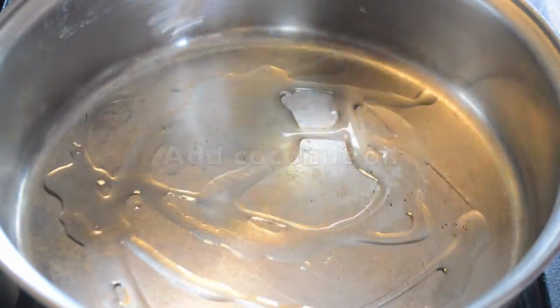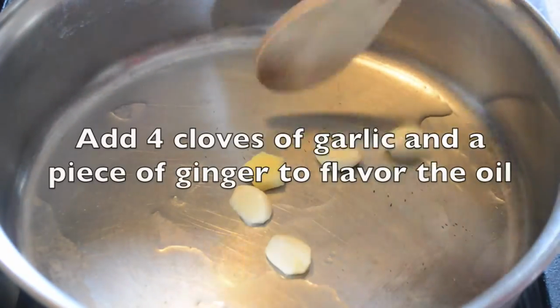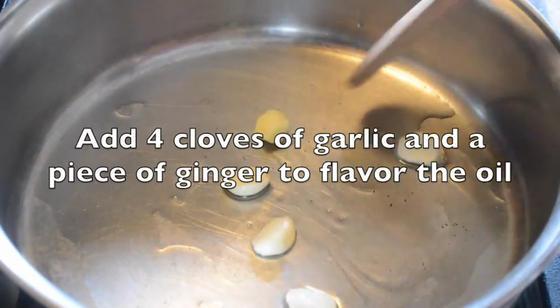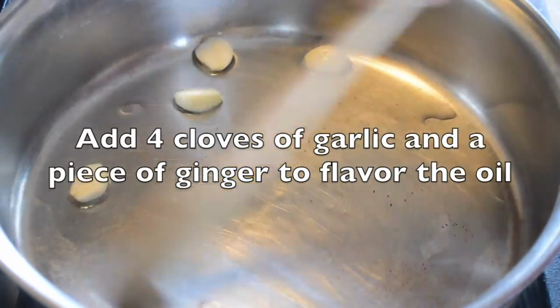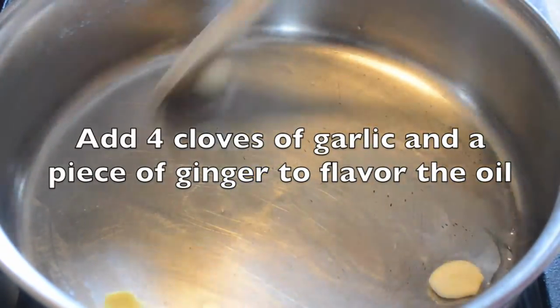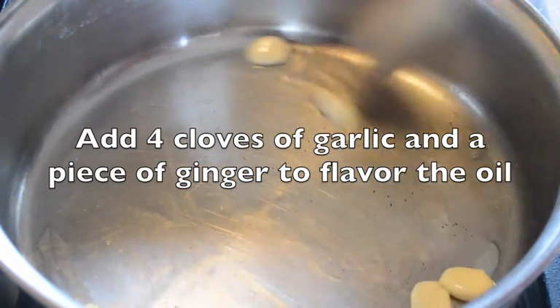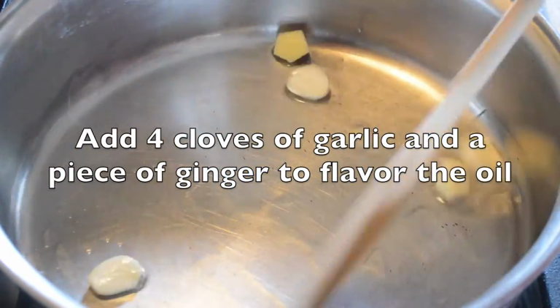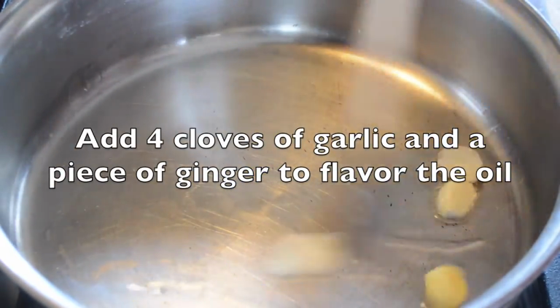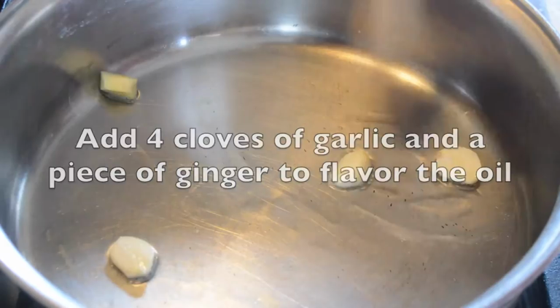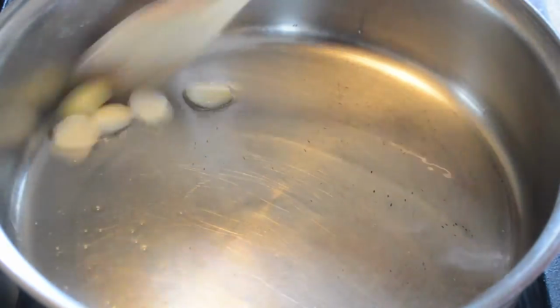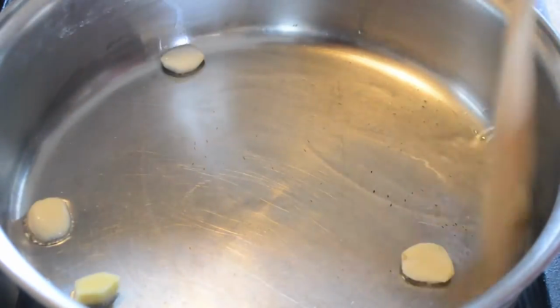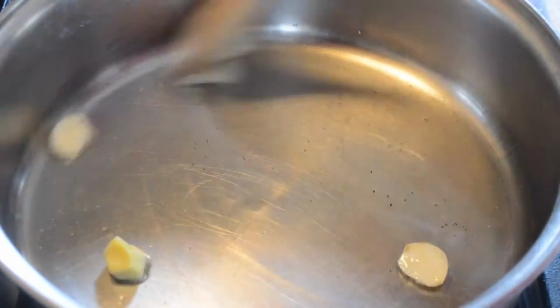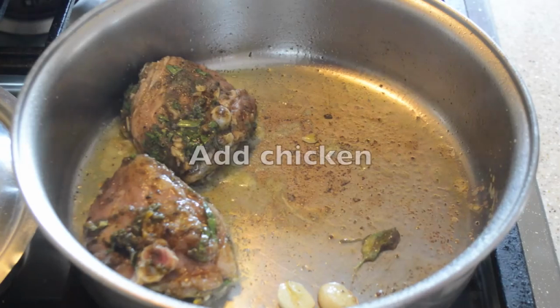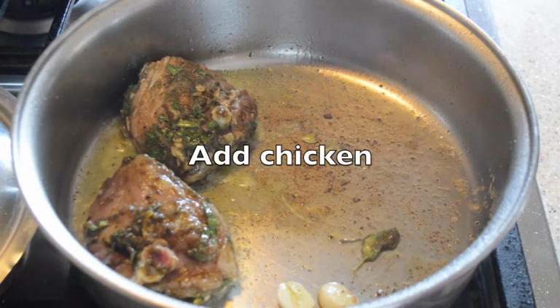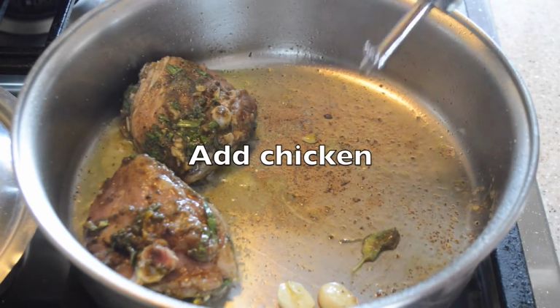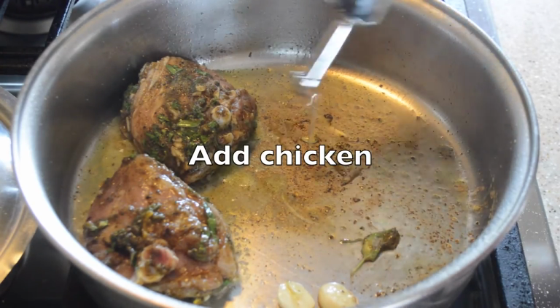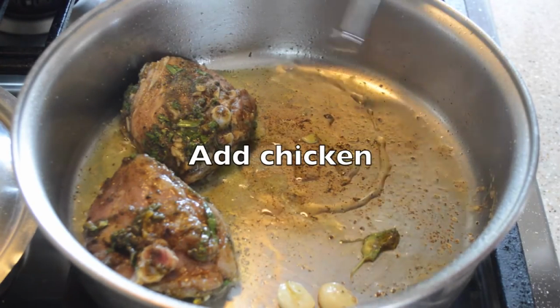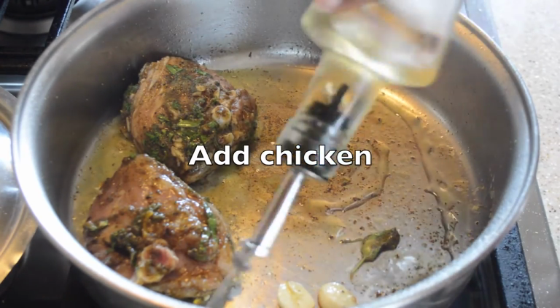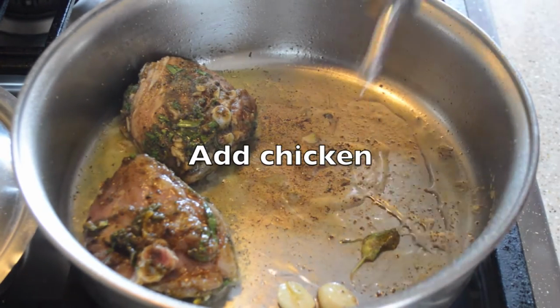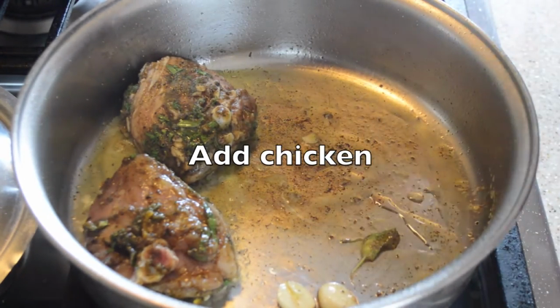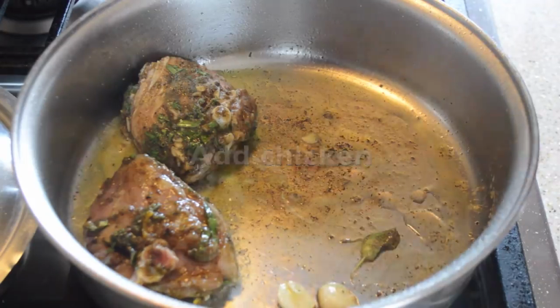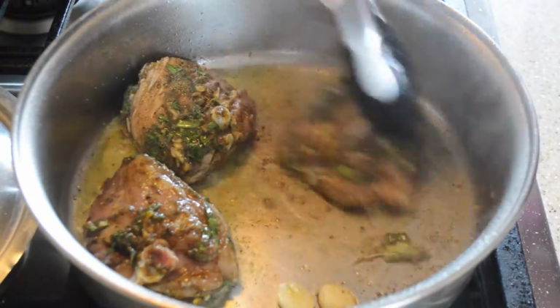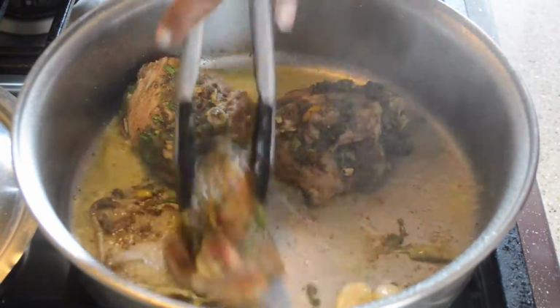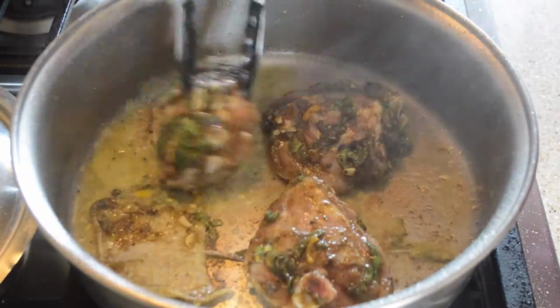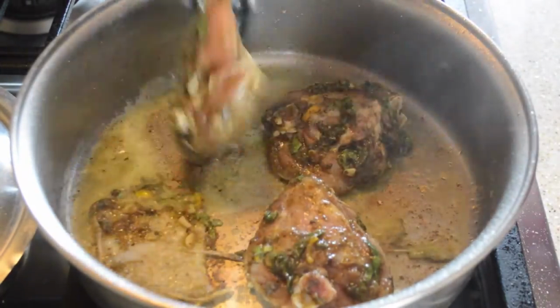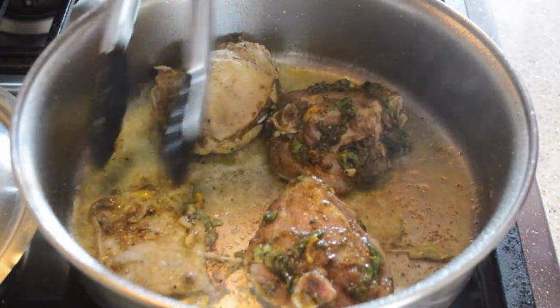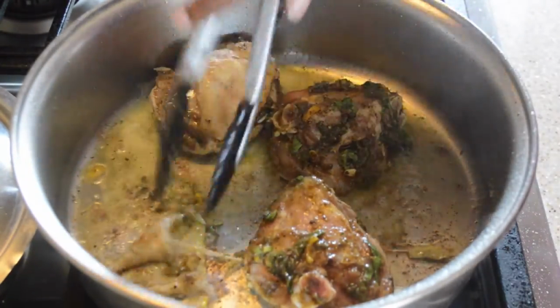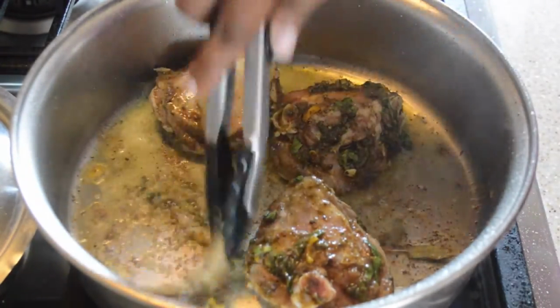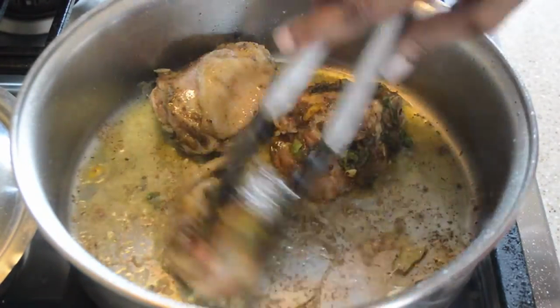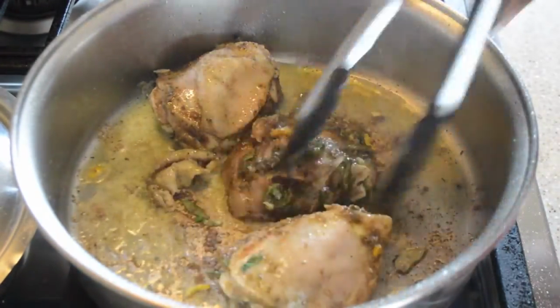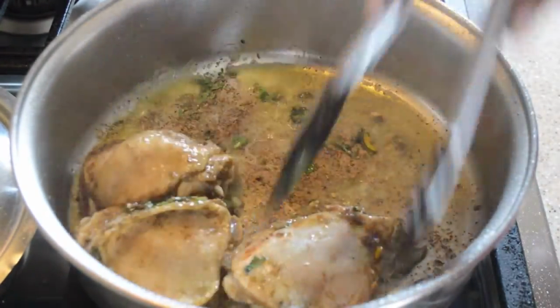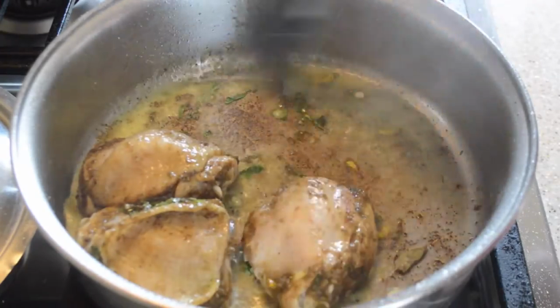So after the chicken is marinated for a while, we add some oil, then we add some garlic and a piece of ginger to the oil to flavour it a bit. Then we add the chicken to the pan.